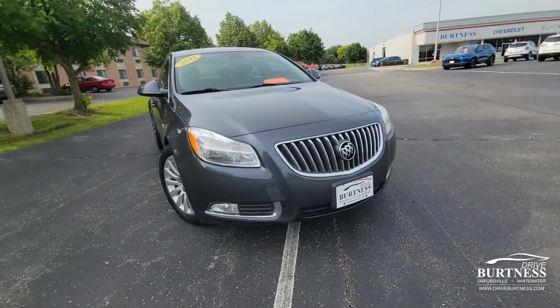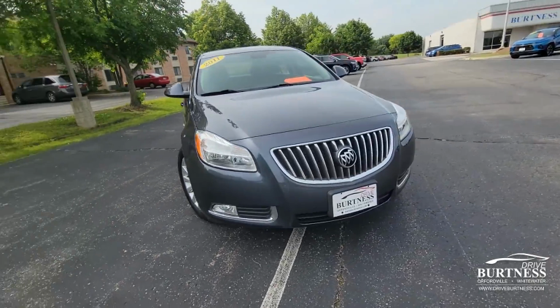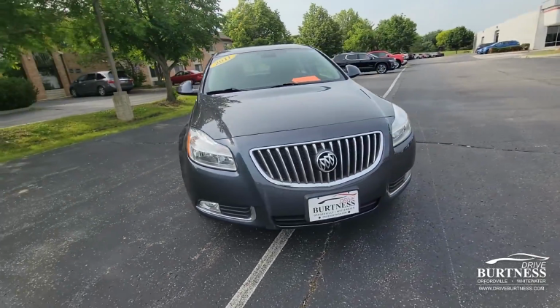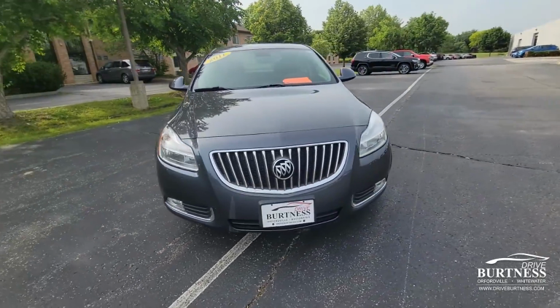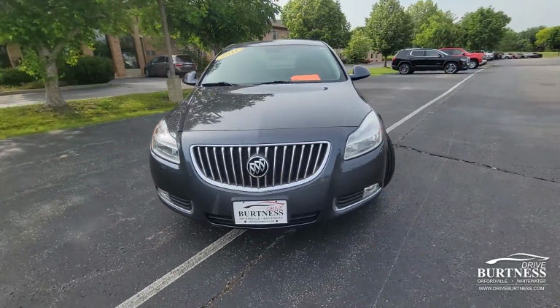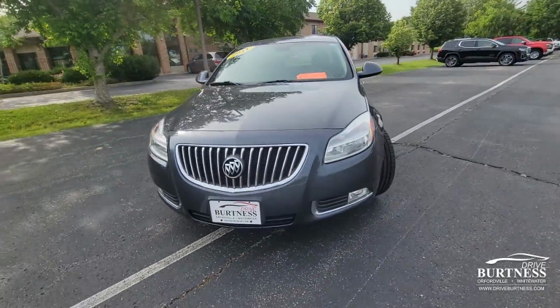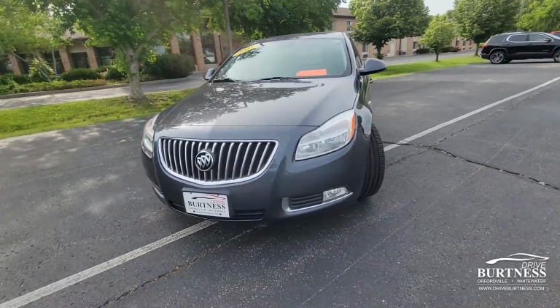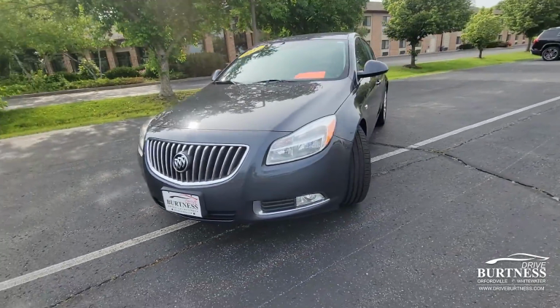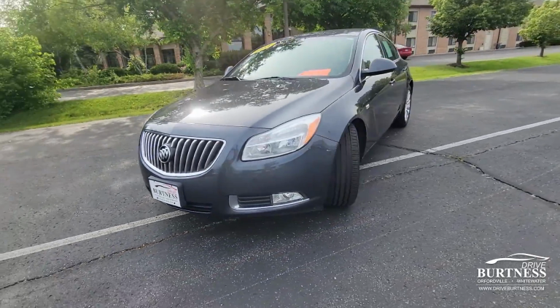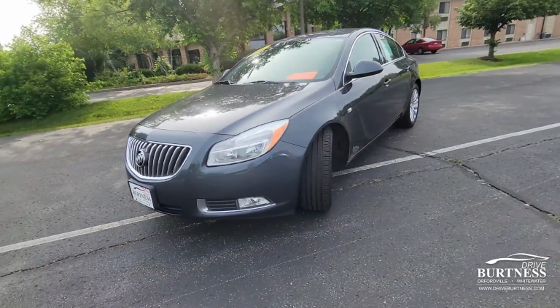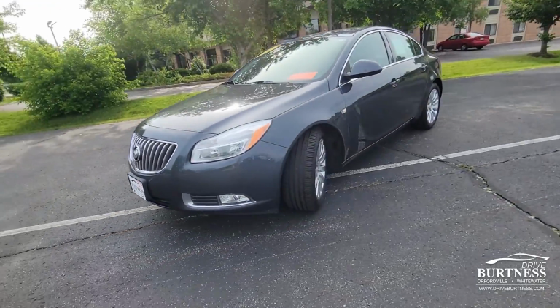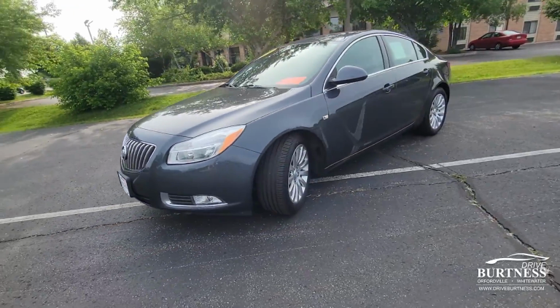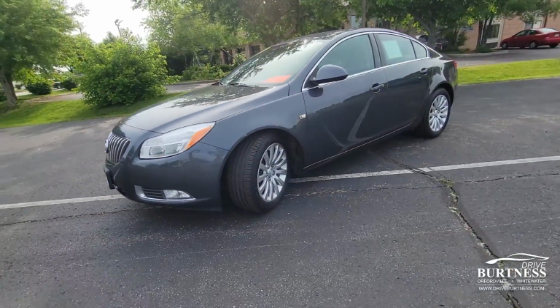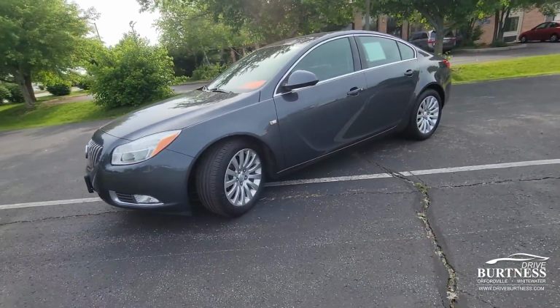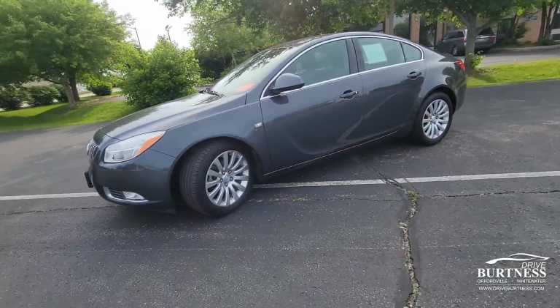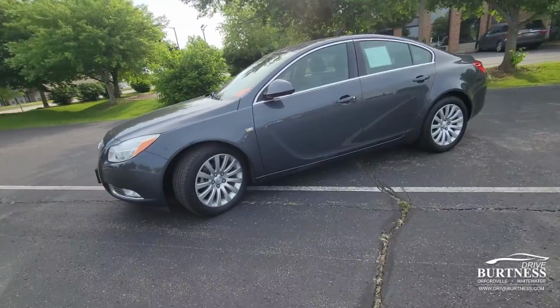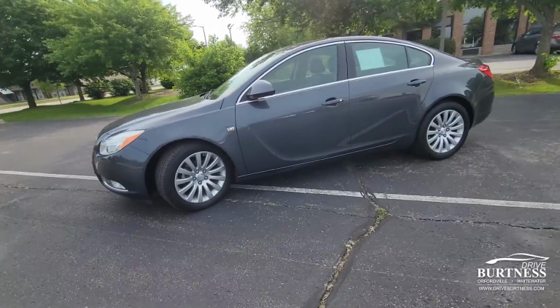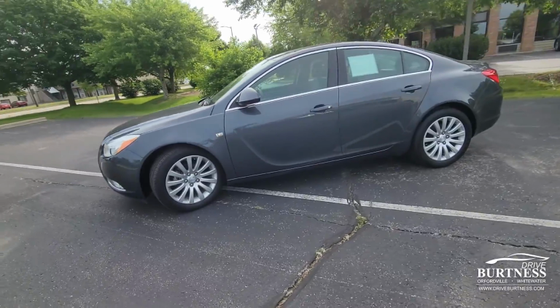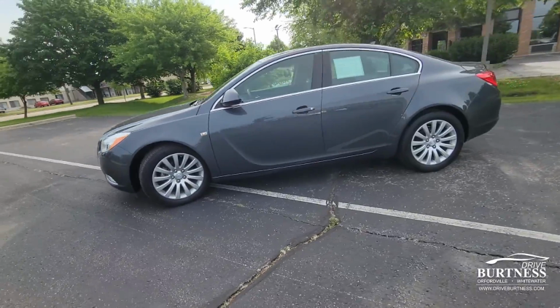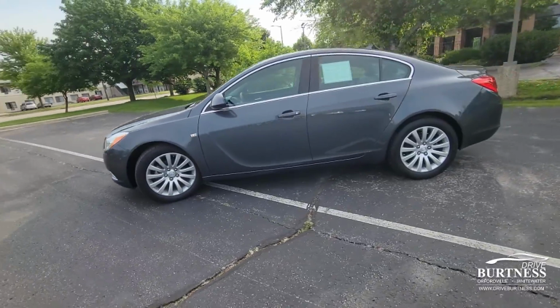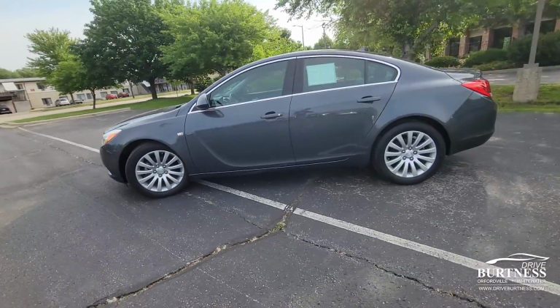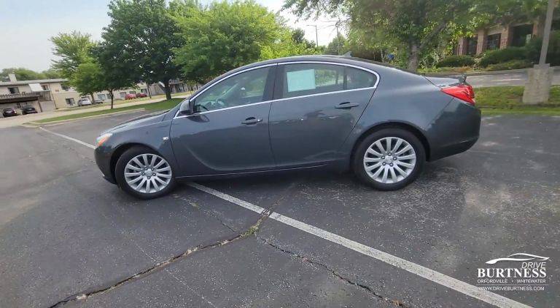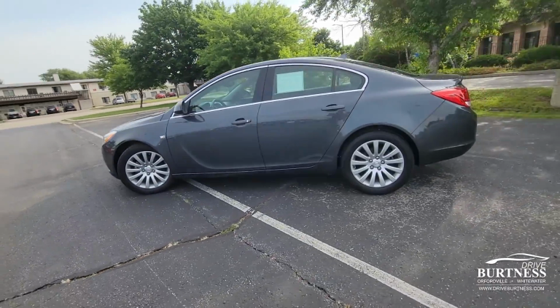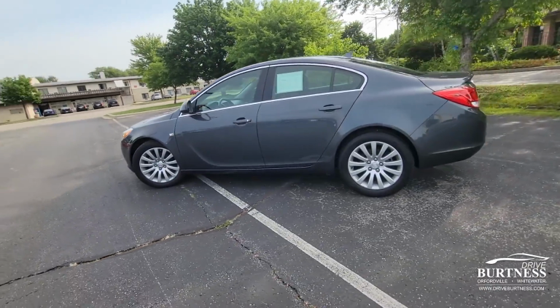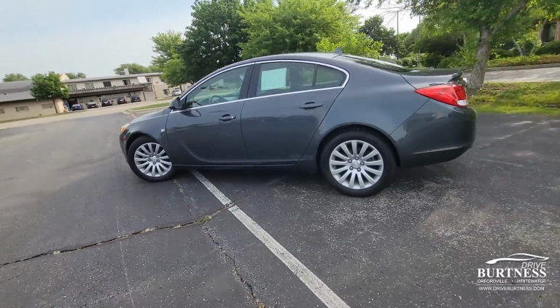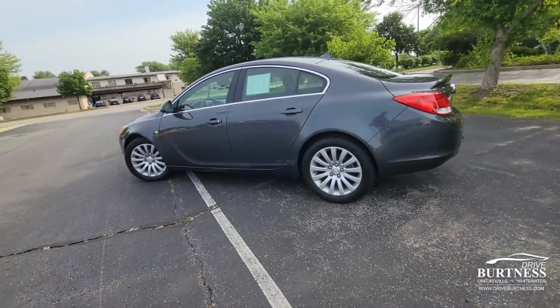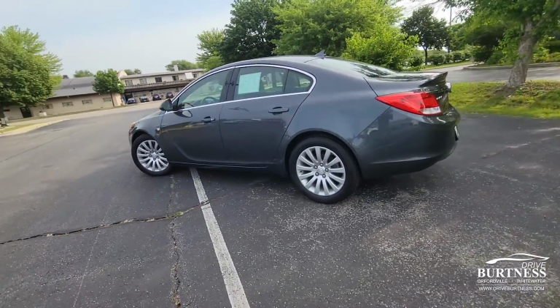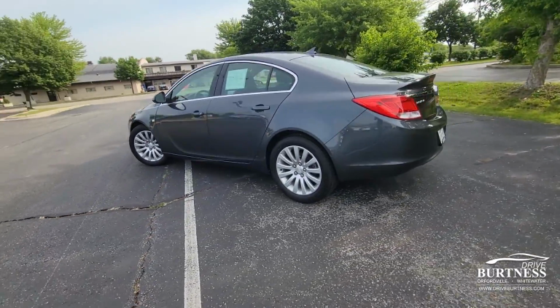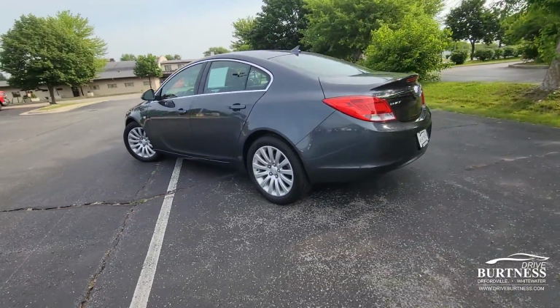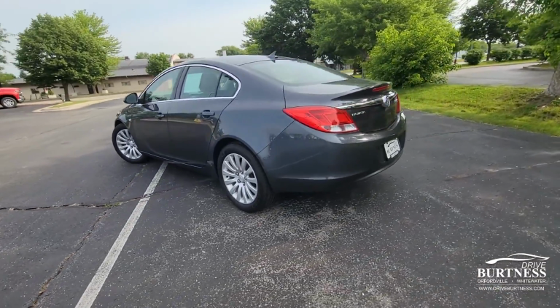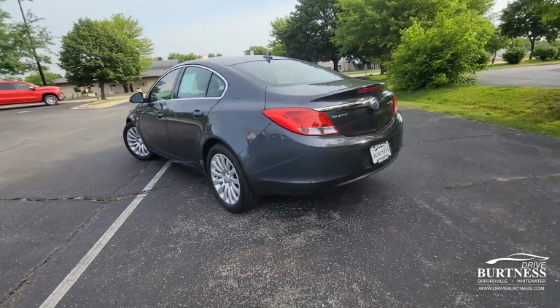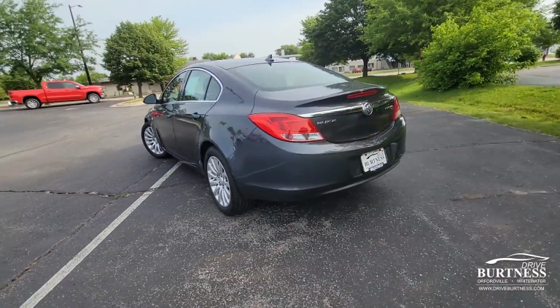Good morning, Jason. This is Nick at Burtness Chevrolet Buick GMC right here in Whitewater, Wisconsin. Thanks for asking about this 2011 Buick Regal CXL.